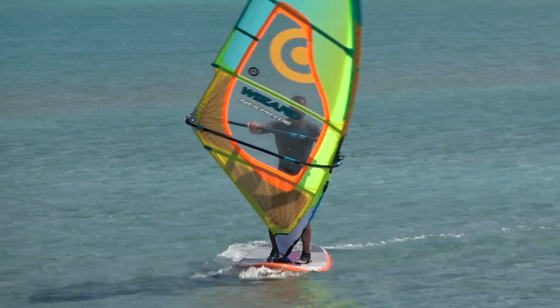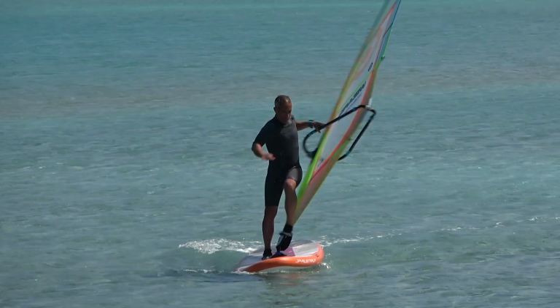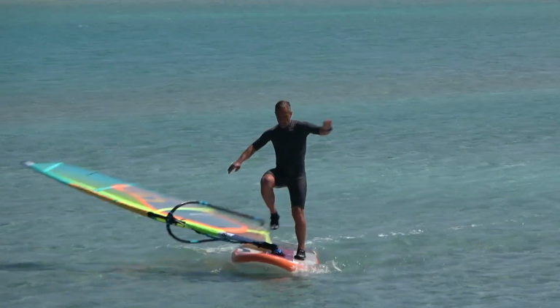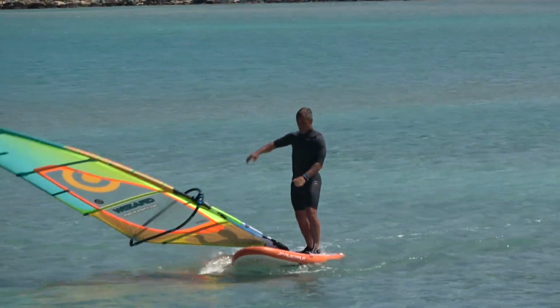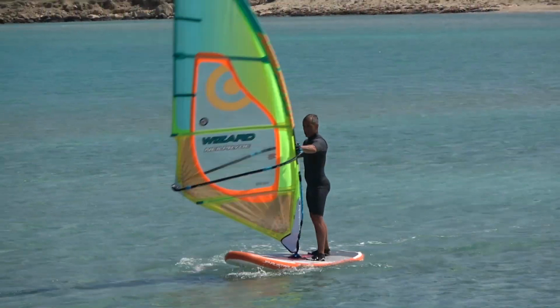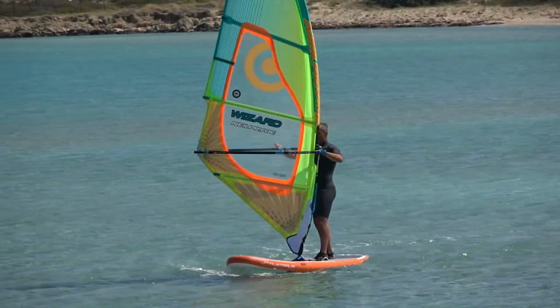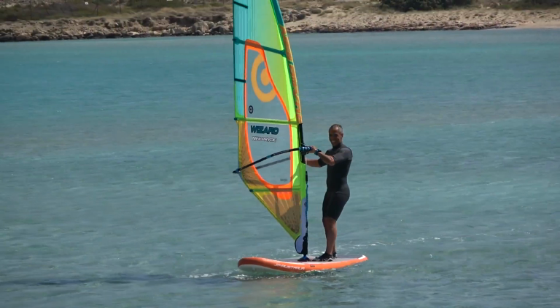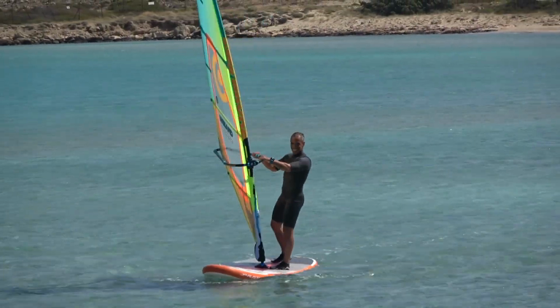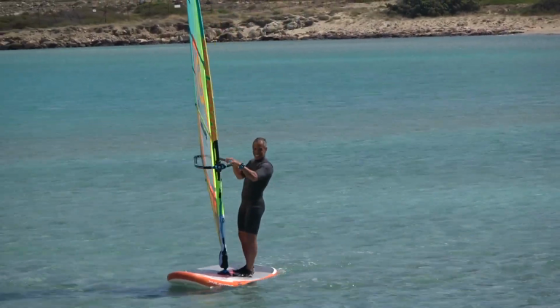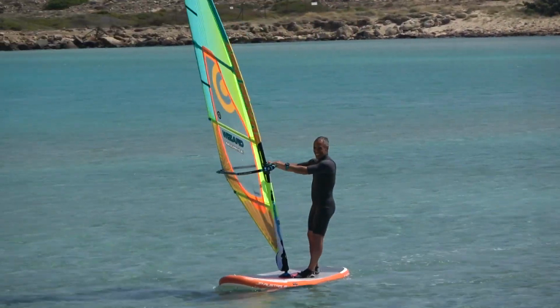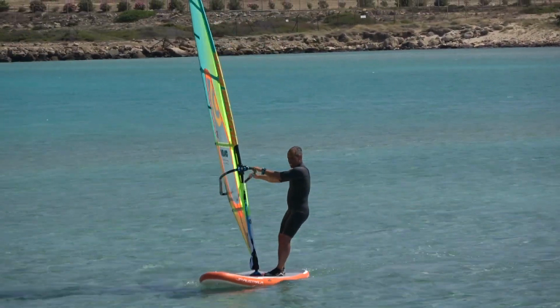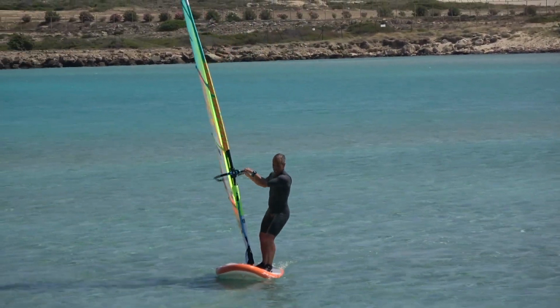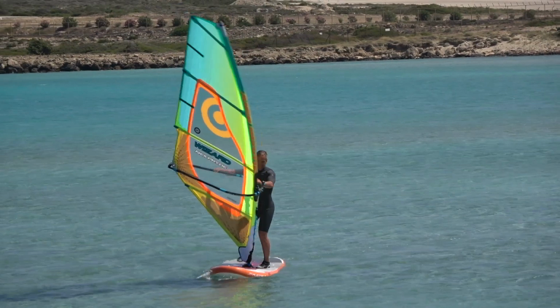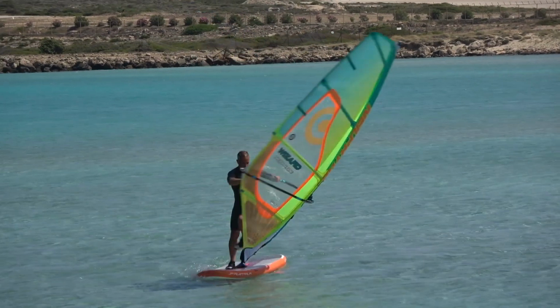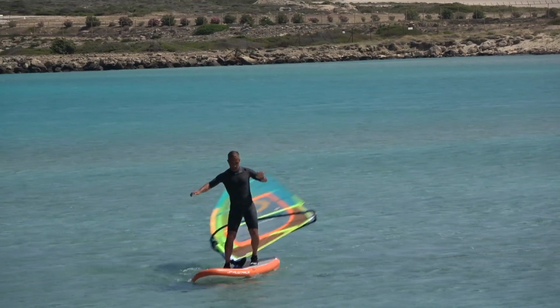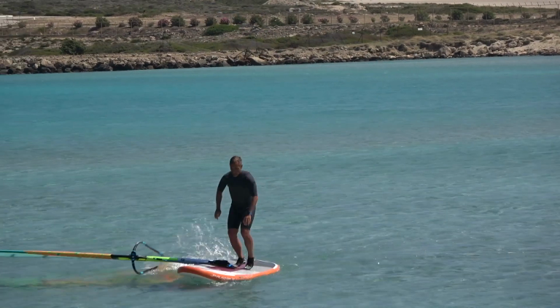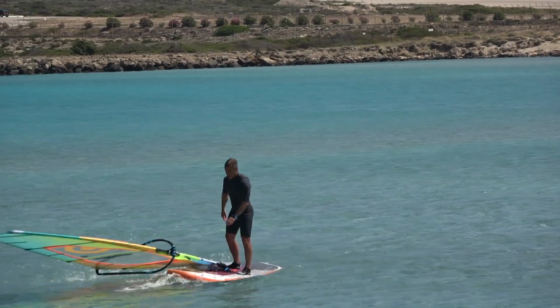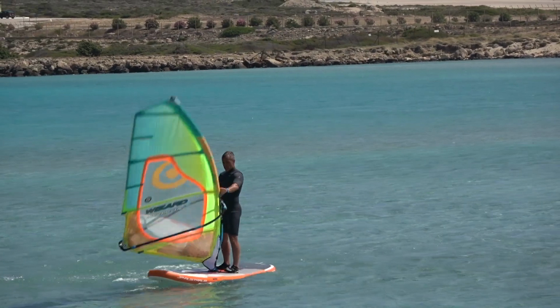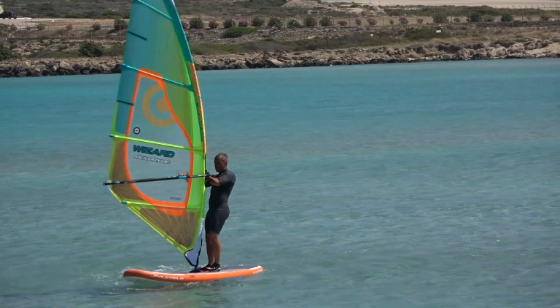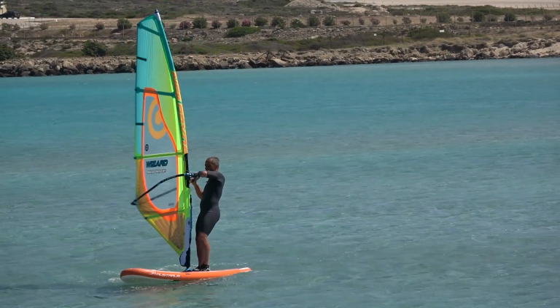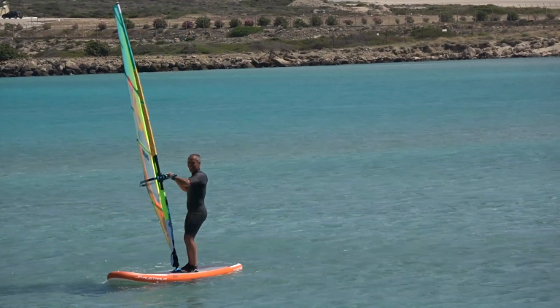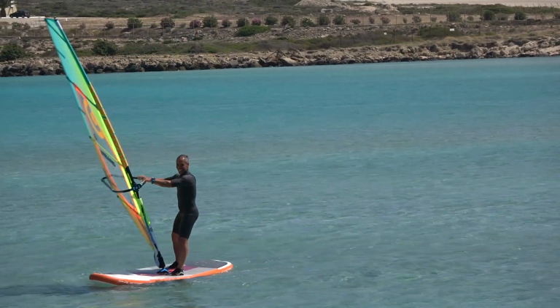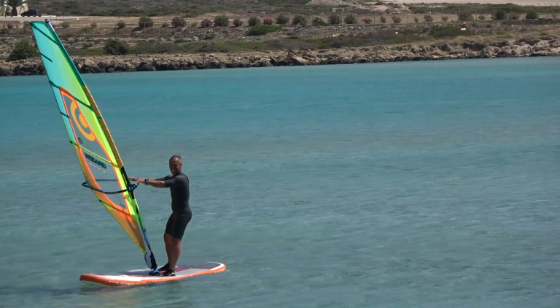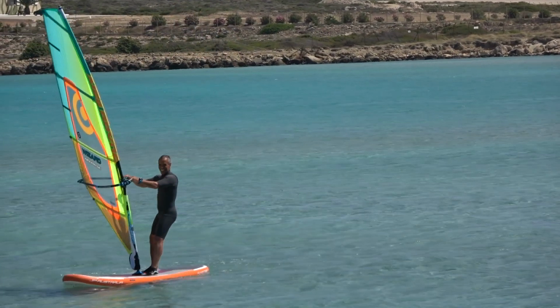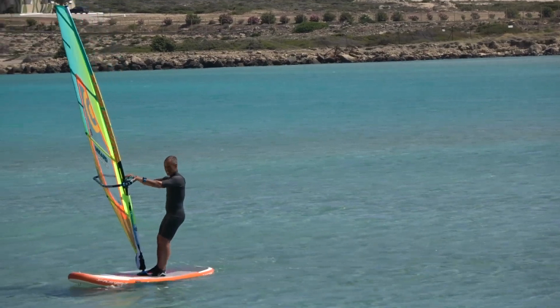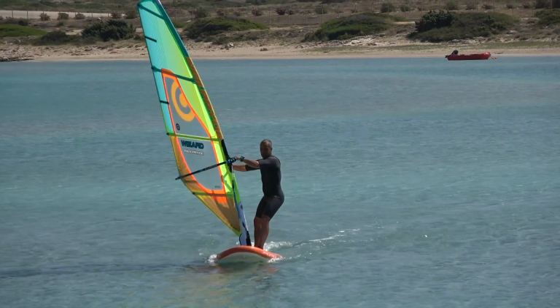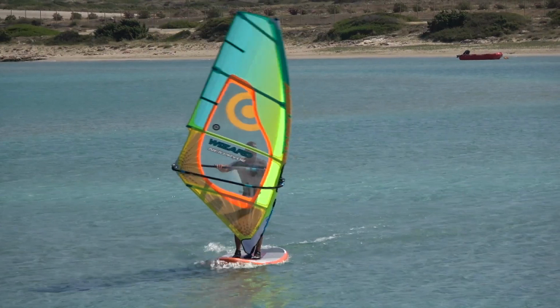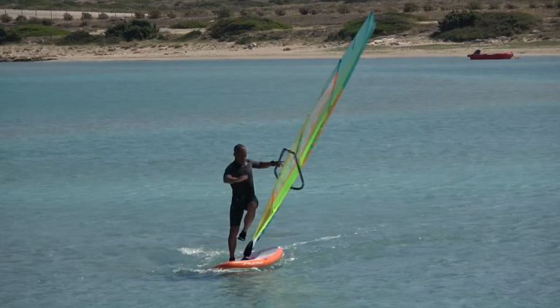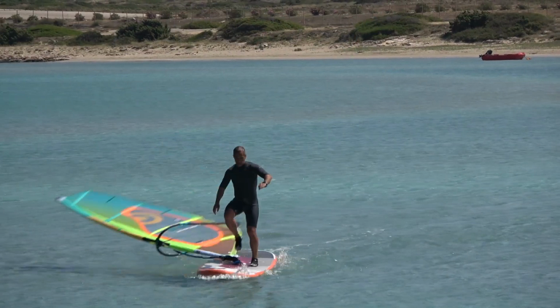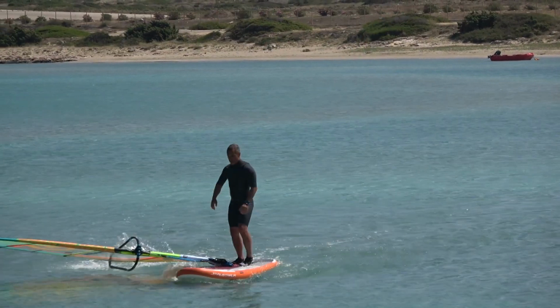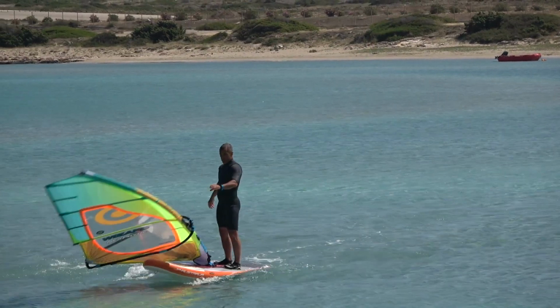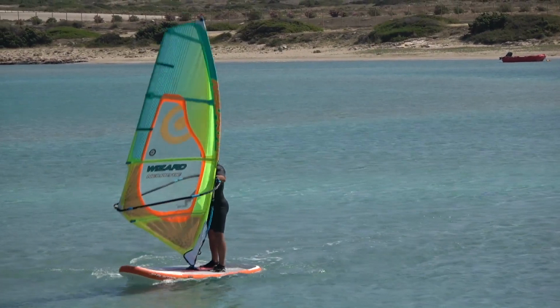My latest favorite low wind moves are these Caesar Finis flow style ankle biters. It is really so much fun to catch the sail flying back magically into your hands.